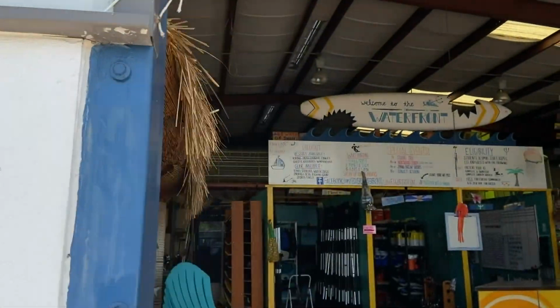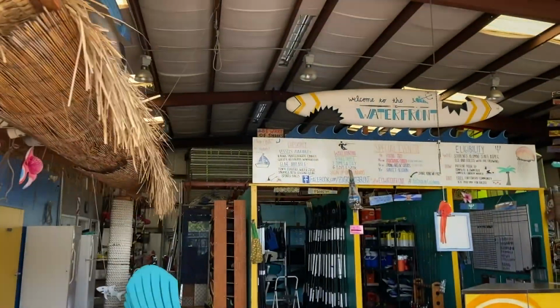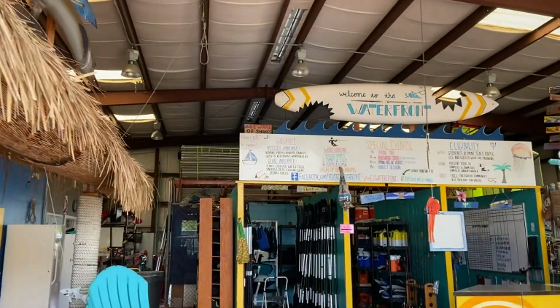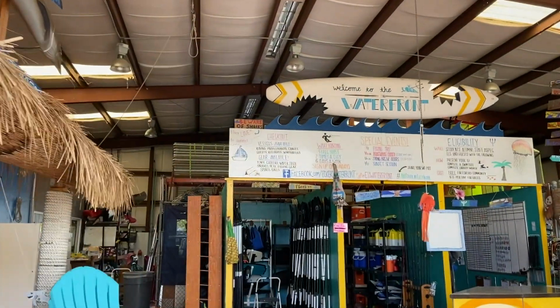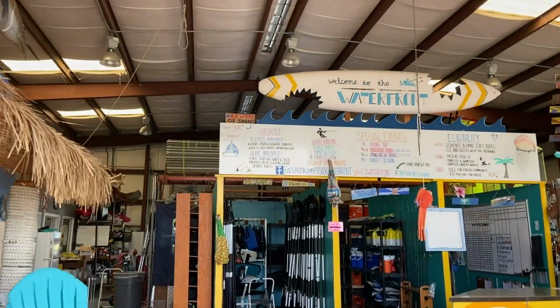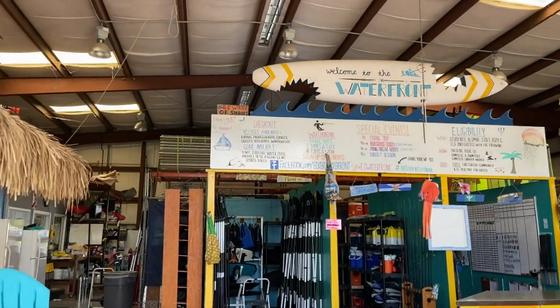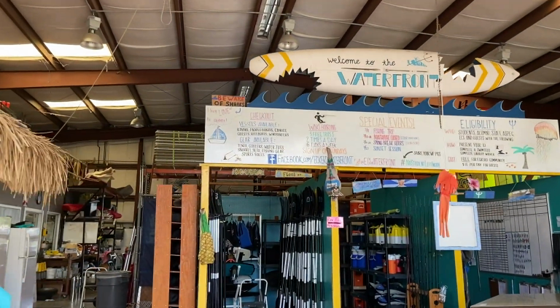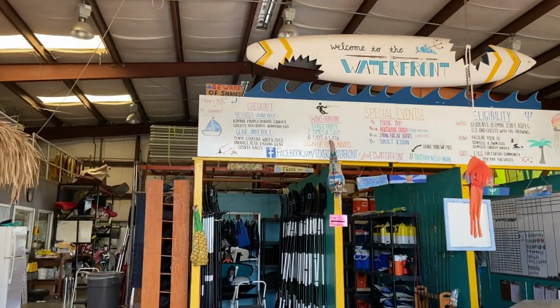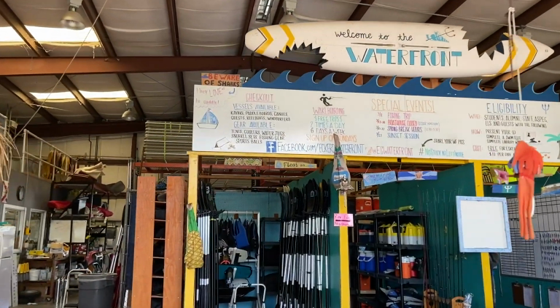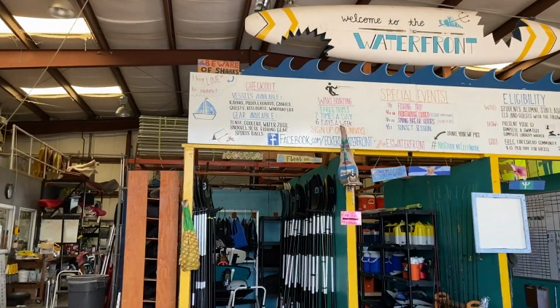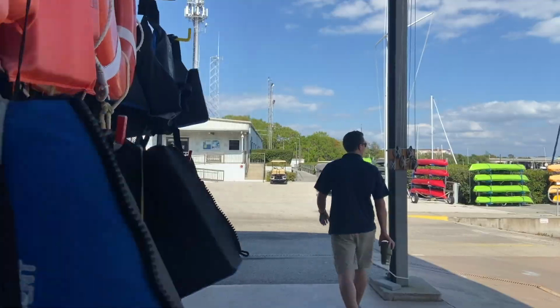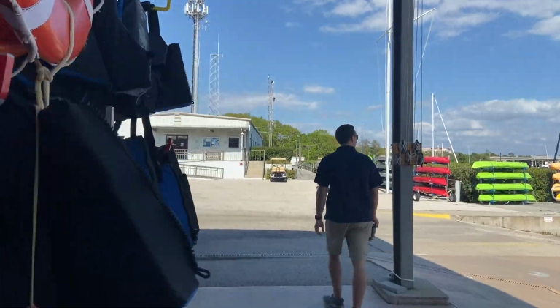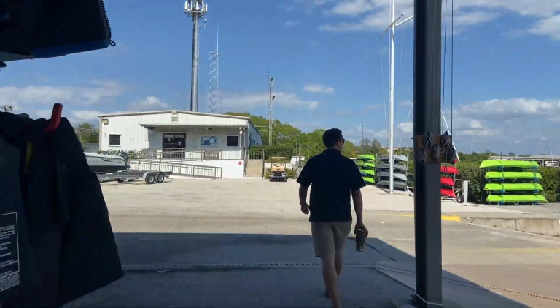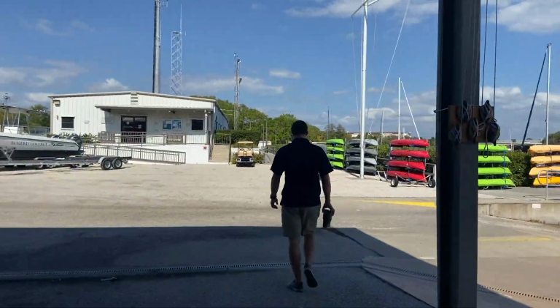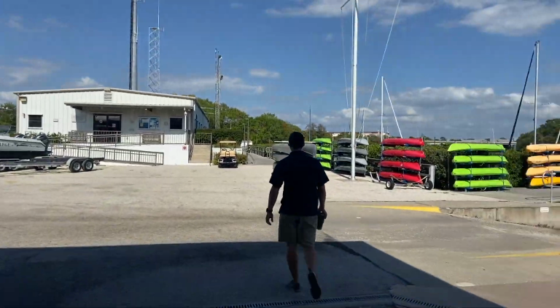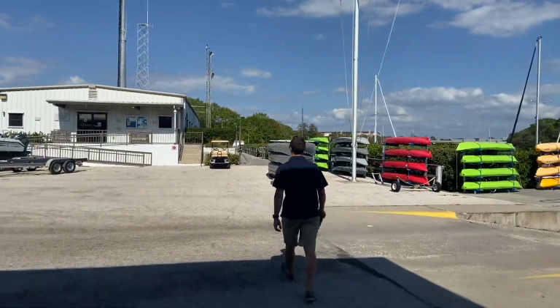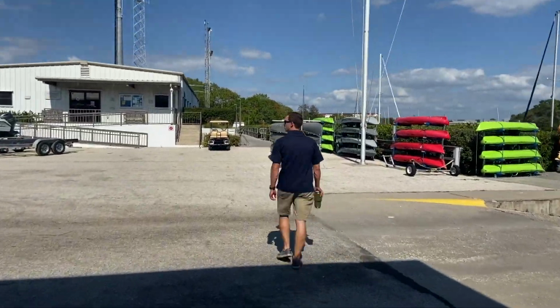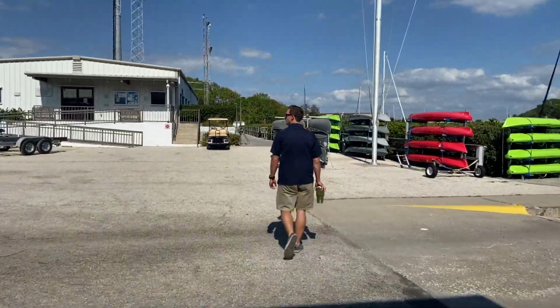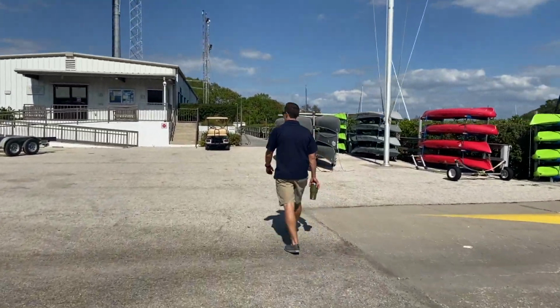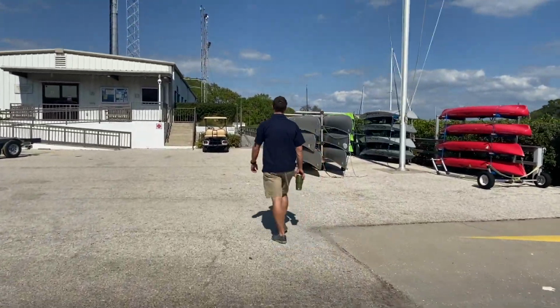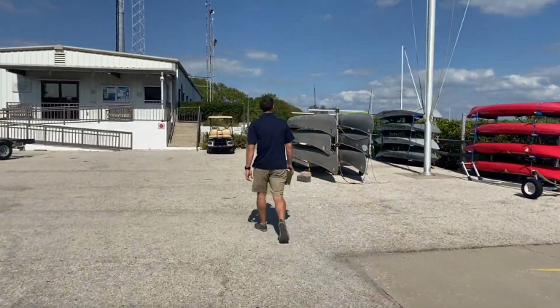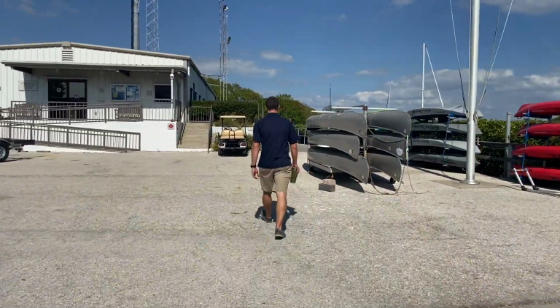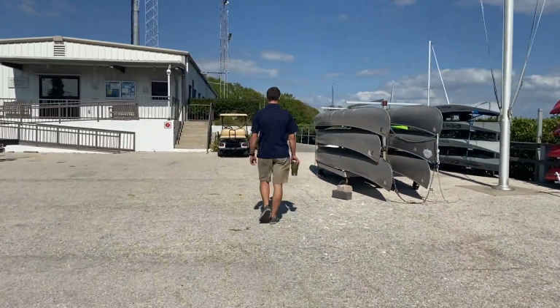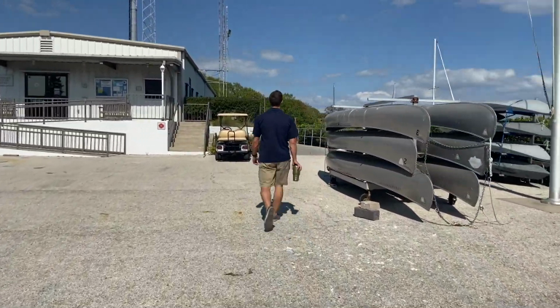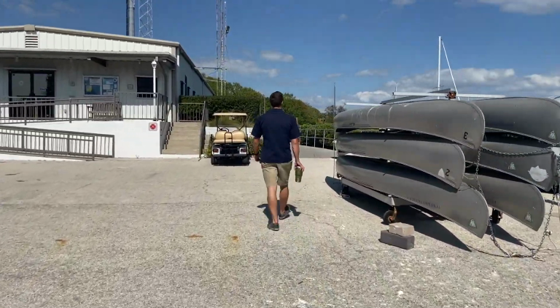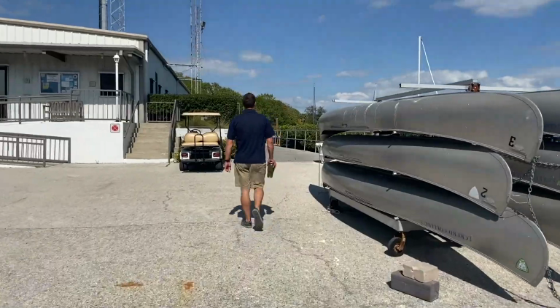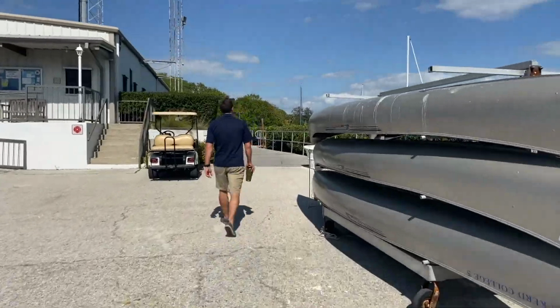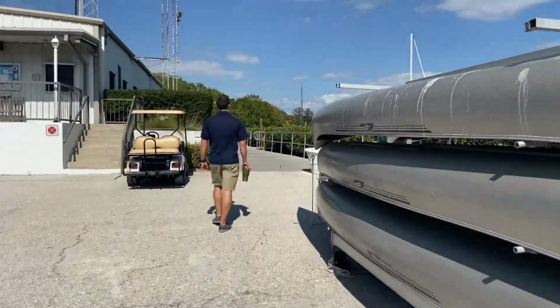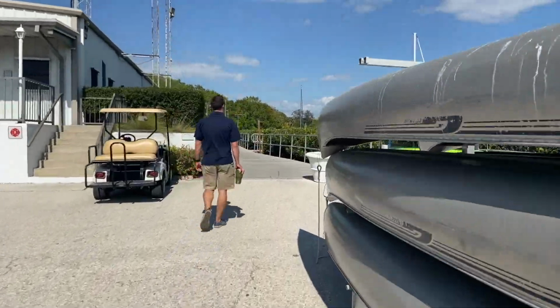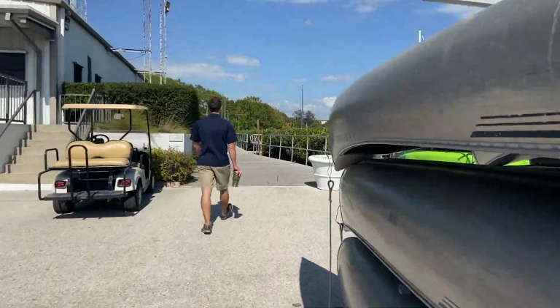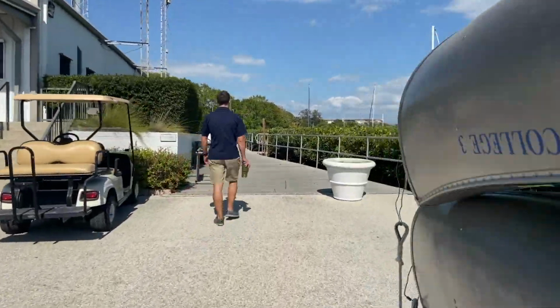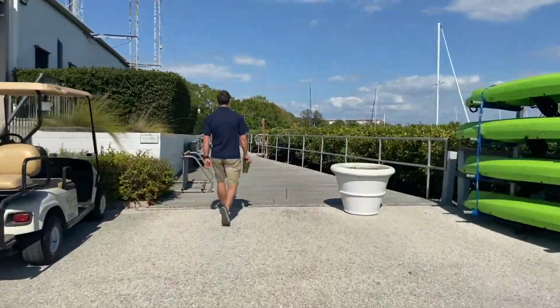My primary job here is to work with XR, which is Eckerd College Search and Rescue. So let's go check out their operations communication center.